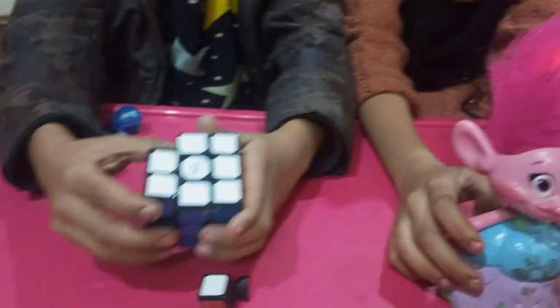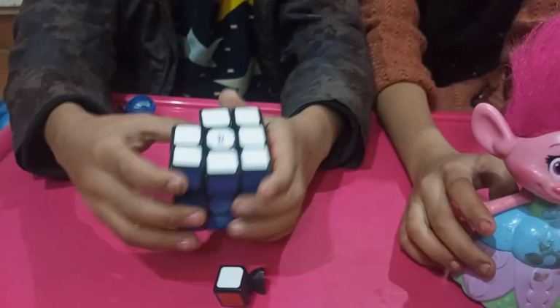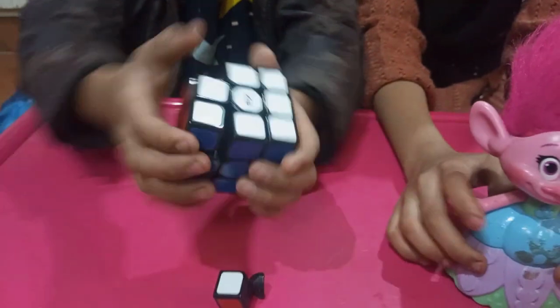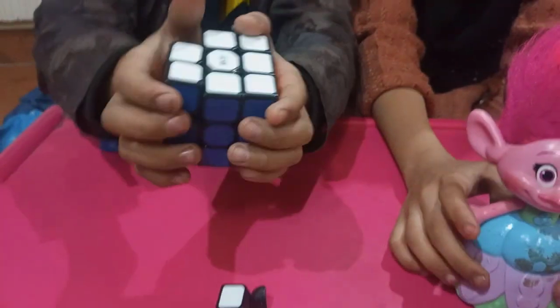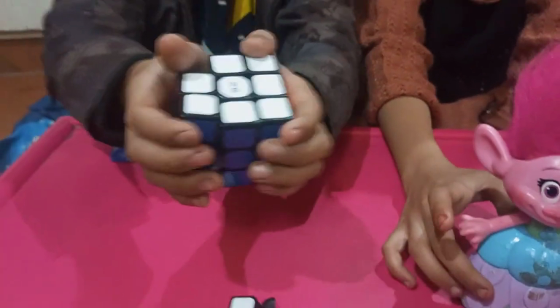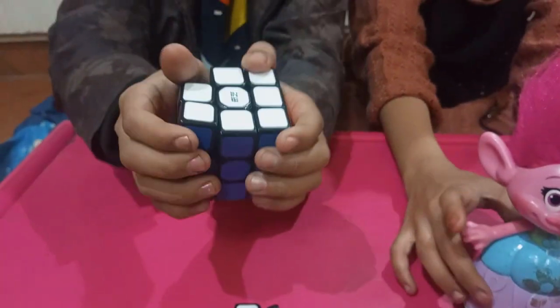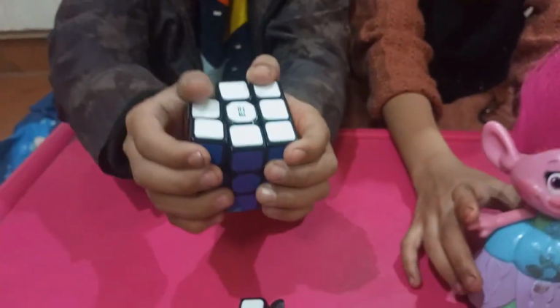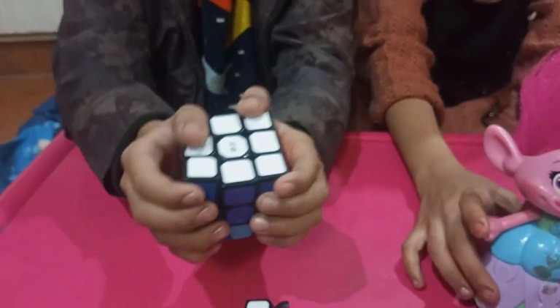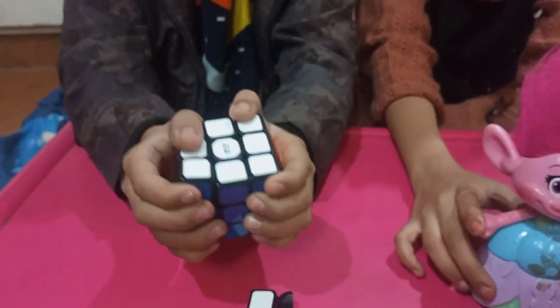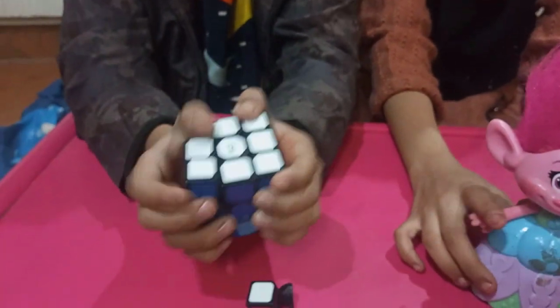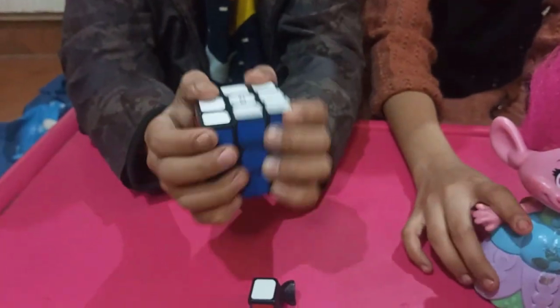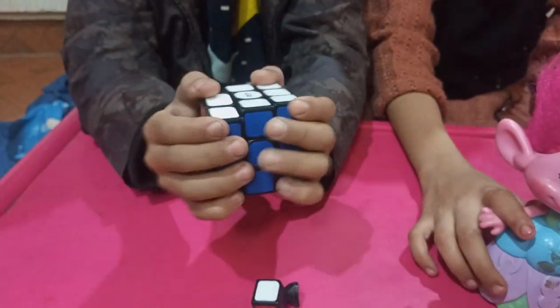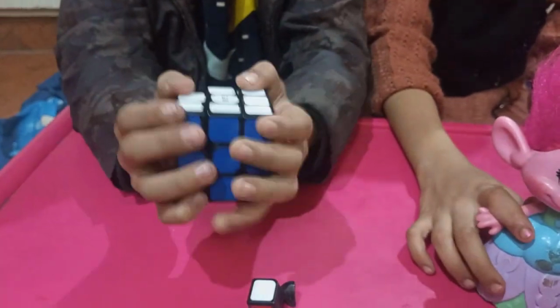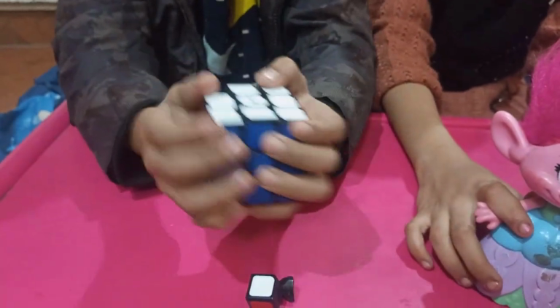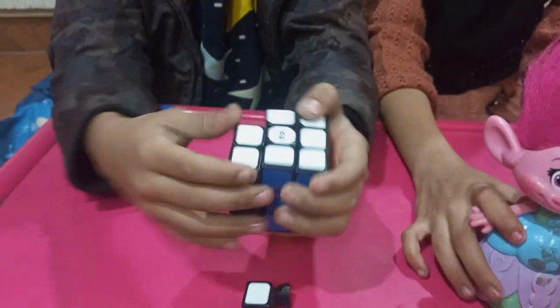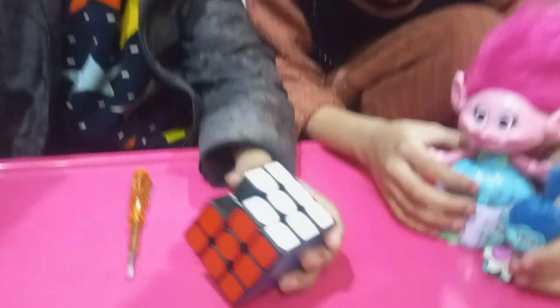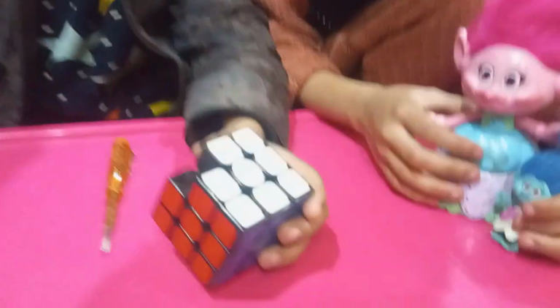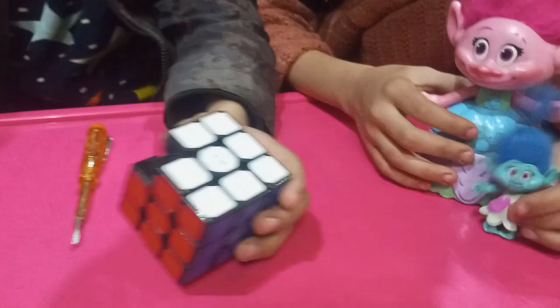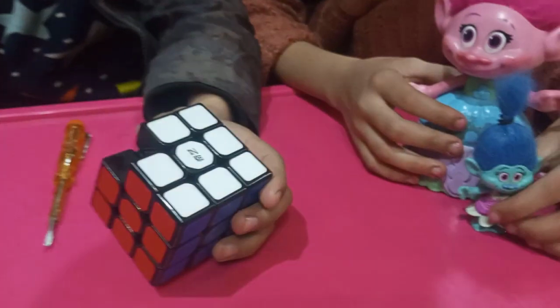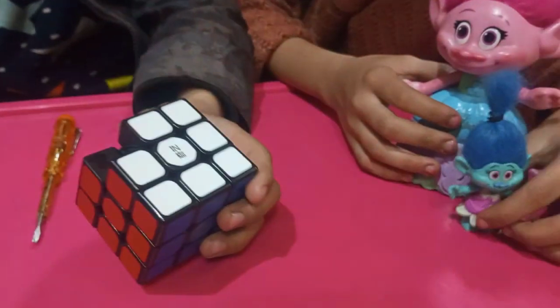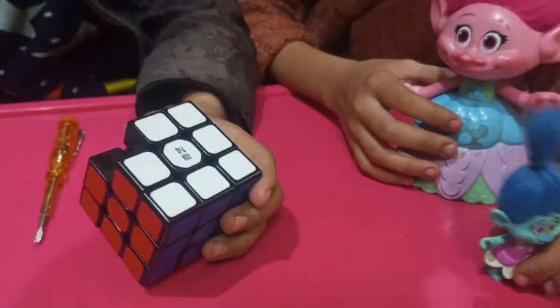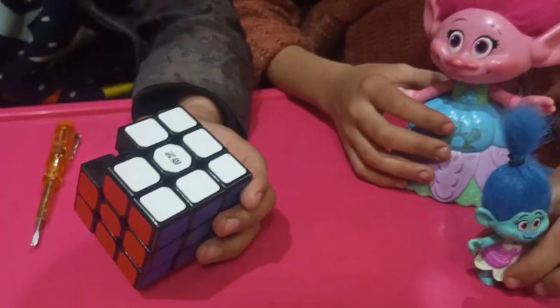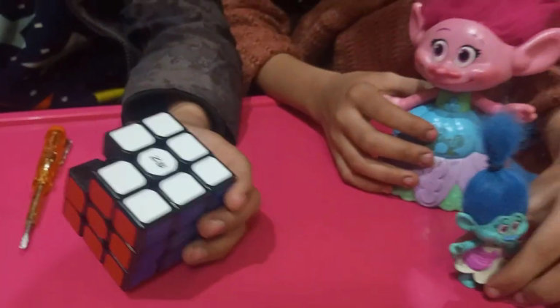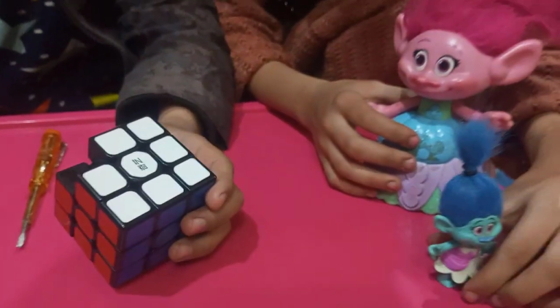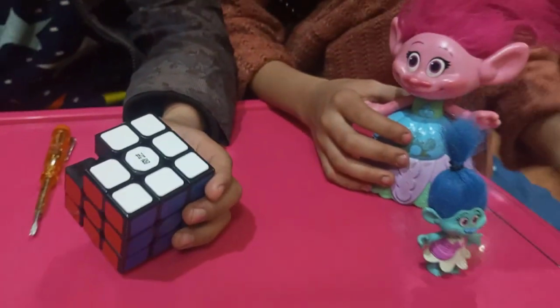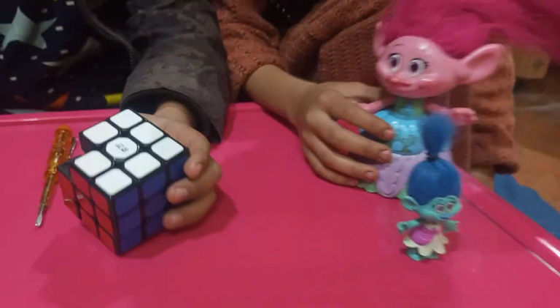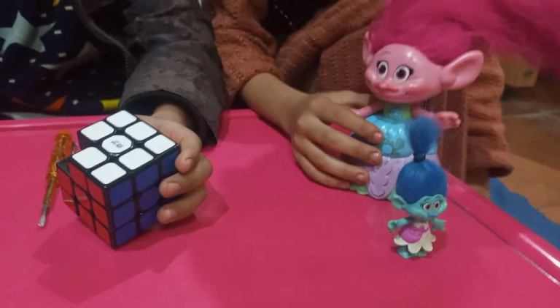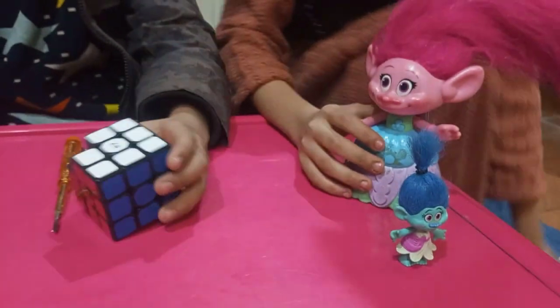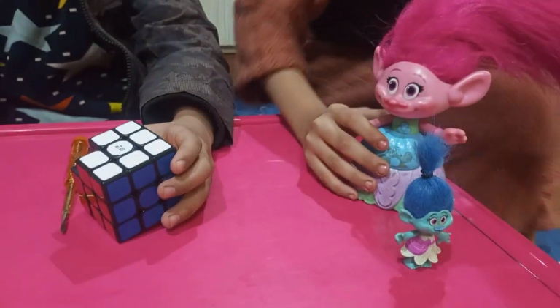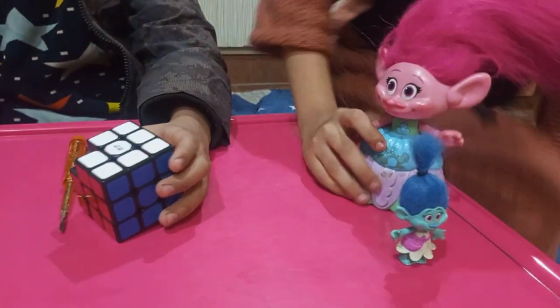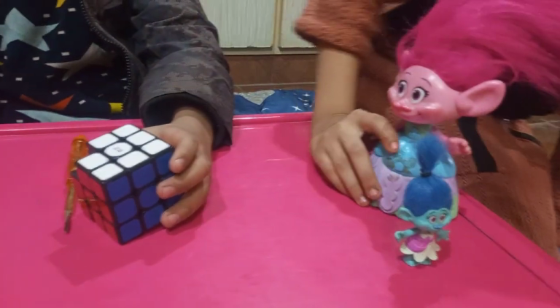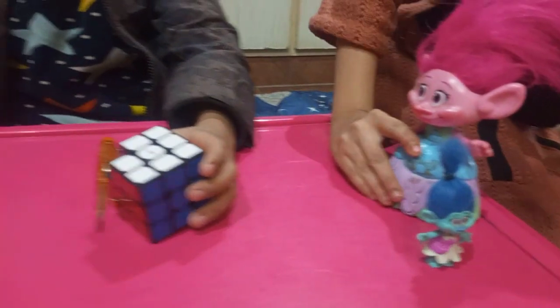I can see this. It's the center piece. It's the center piece. I've picked it up. It's the center piece.